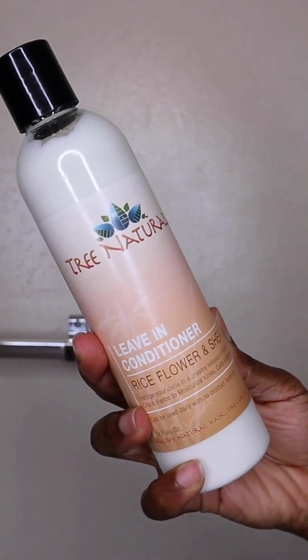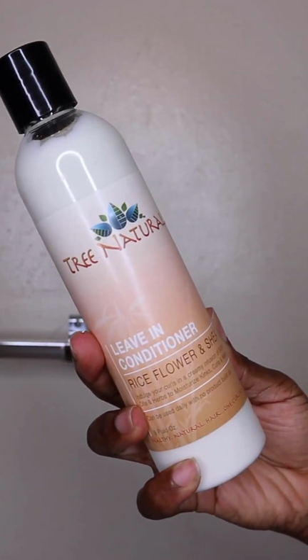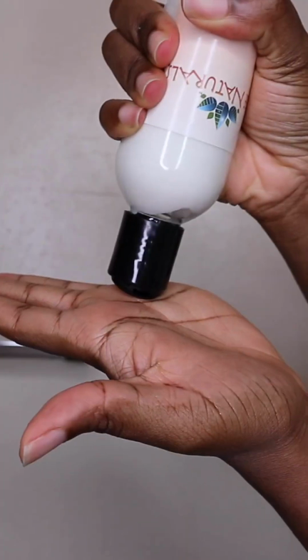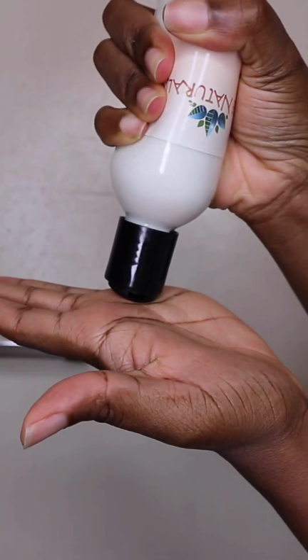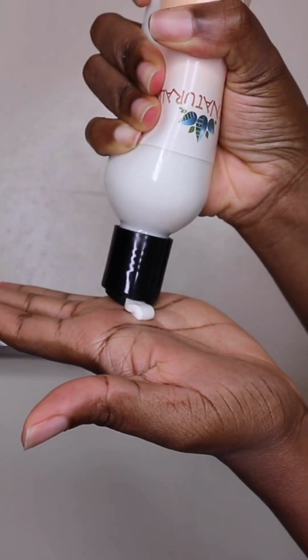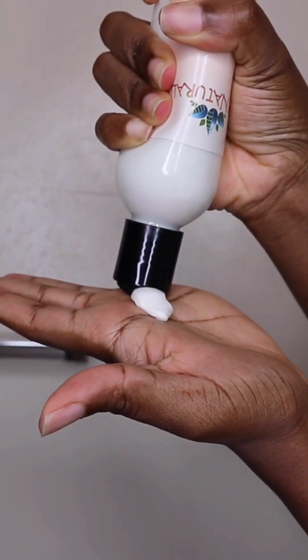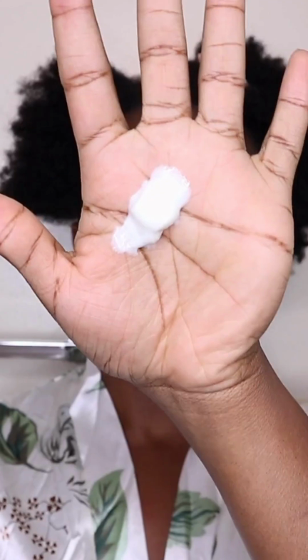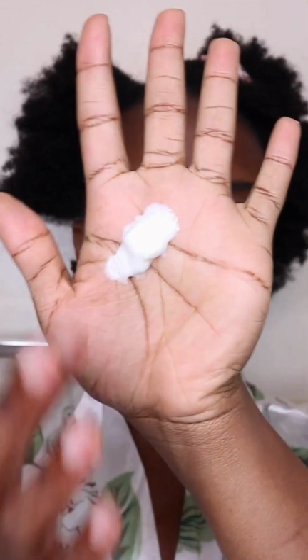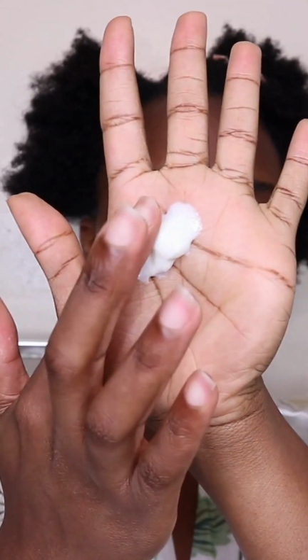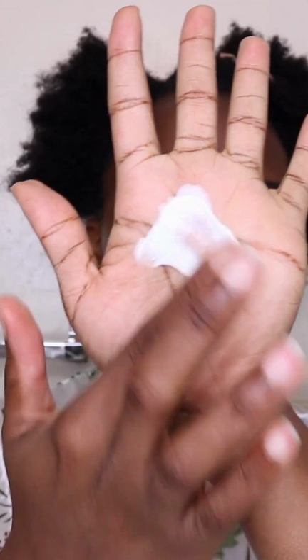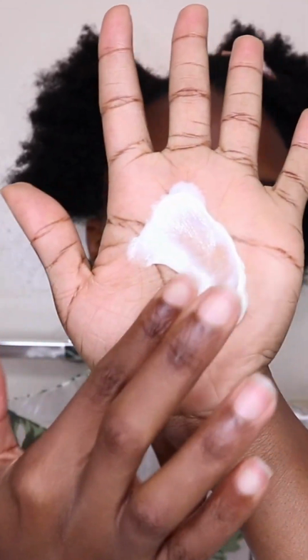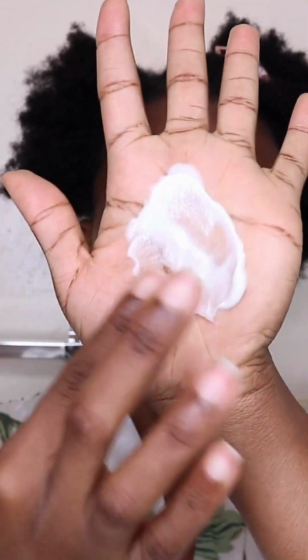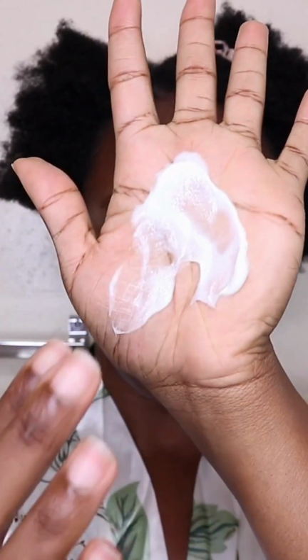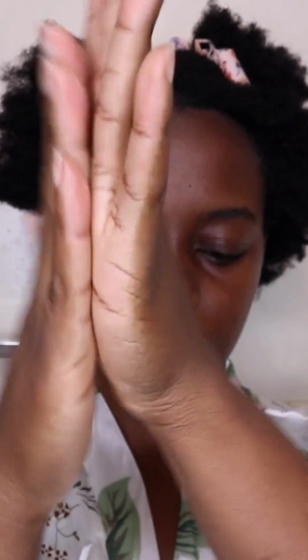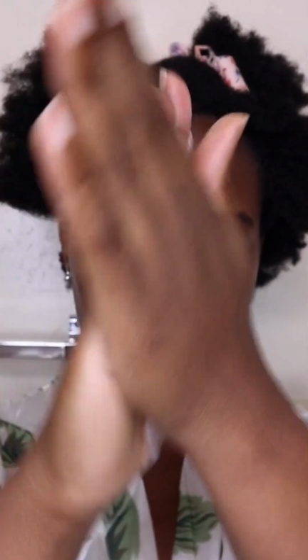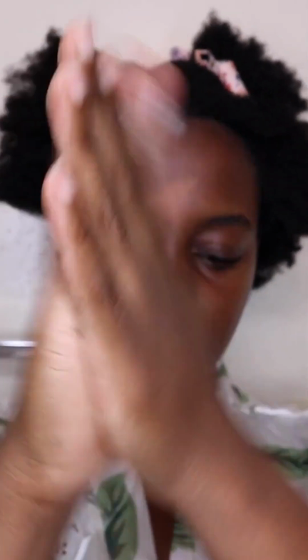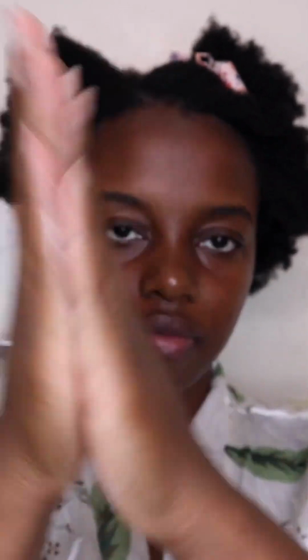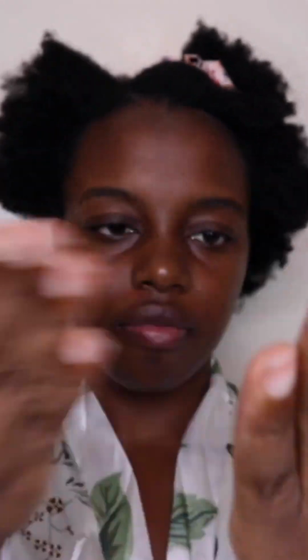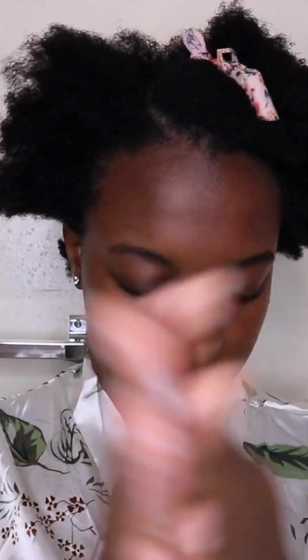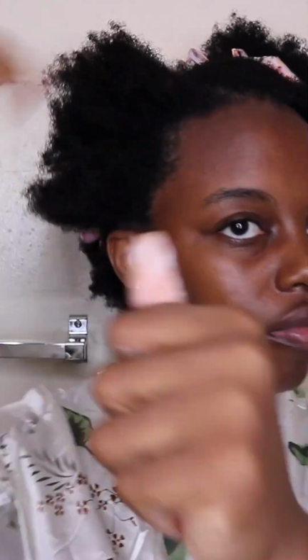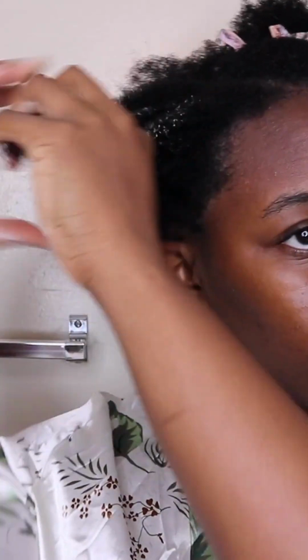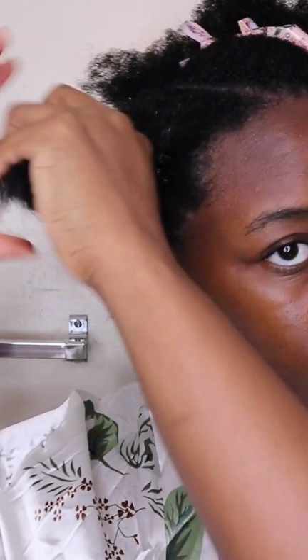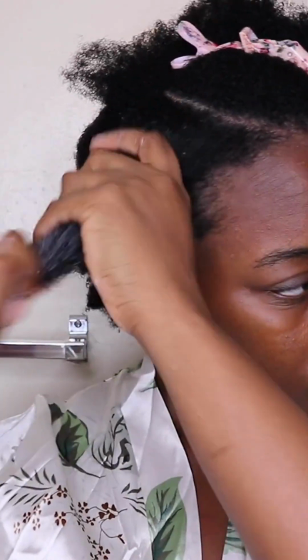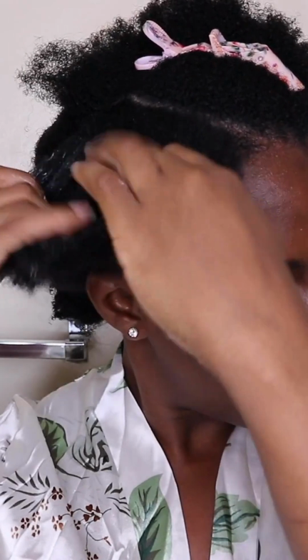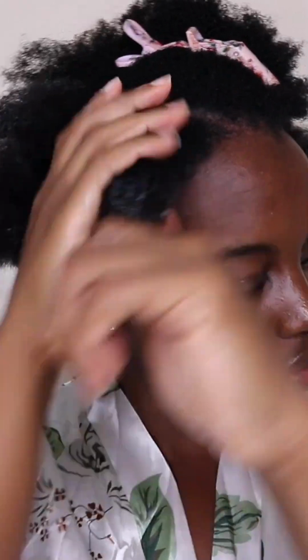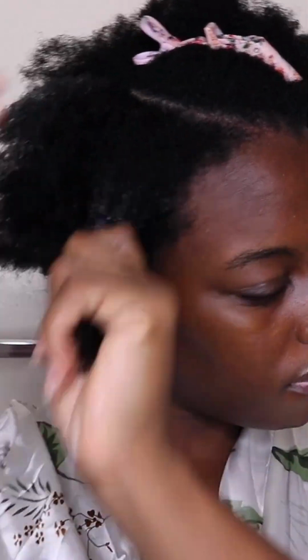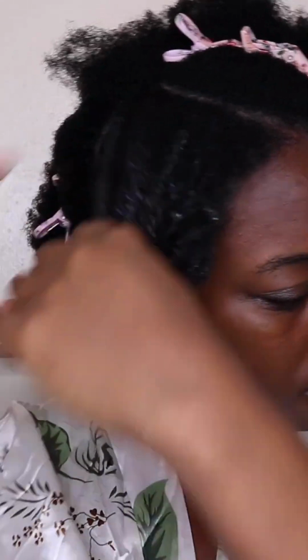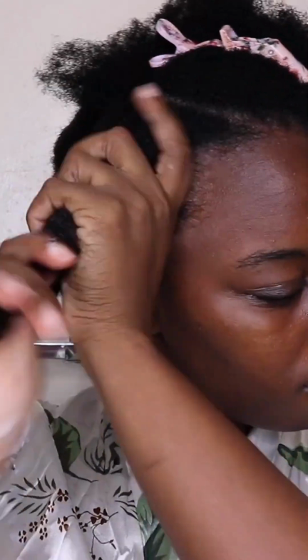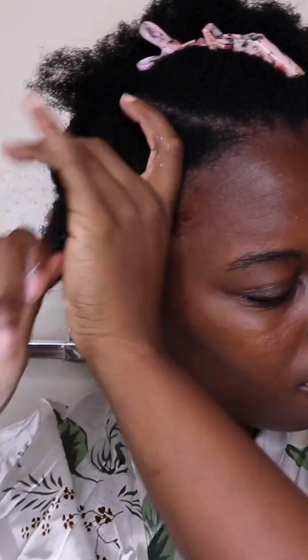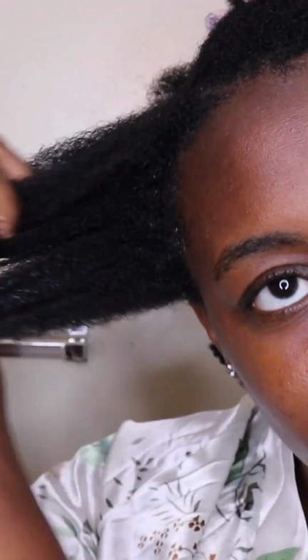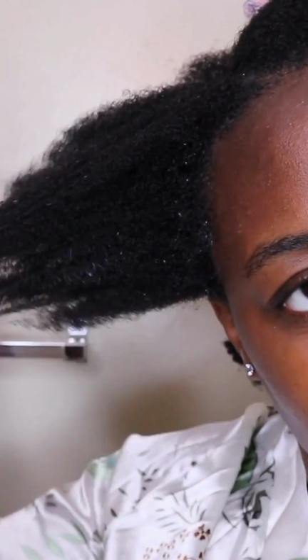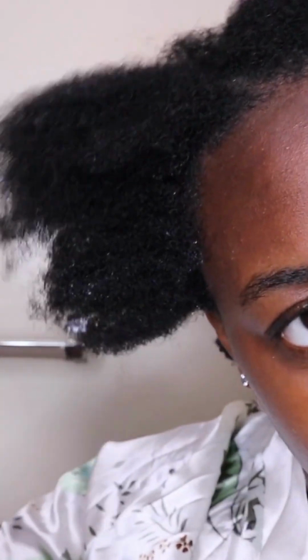For today's hairstyle, I will be starting off with Tree Naturals Rice Flower and Shea Leave-In Conditioner. This leave-in conditioner is very lightweight and it is meant to moisturize the hair before you style it. I am starting off on damp hair and just applying that leave-in conditioner to my hair.